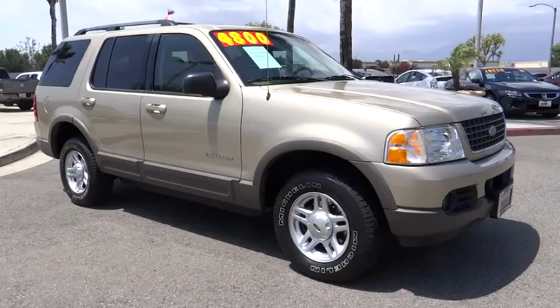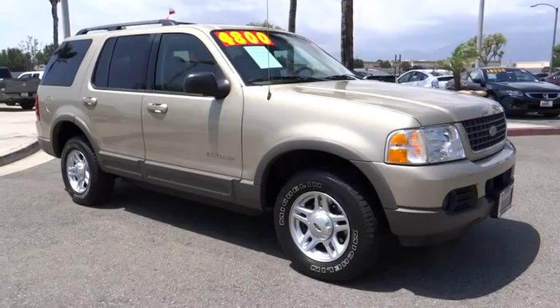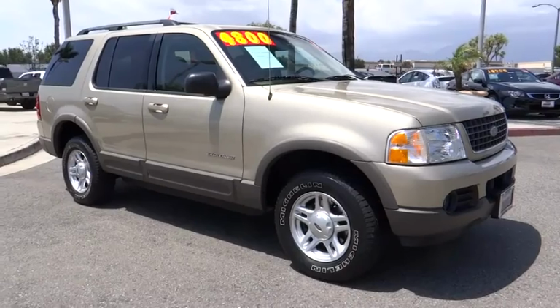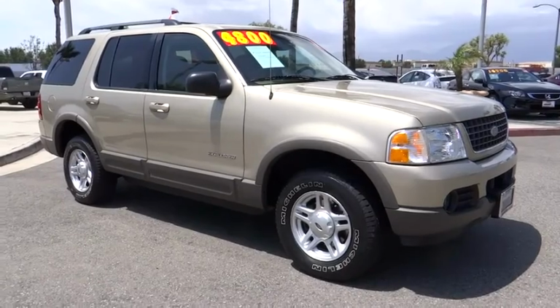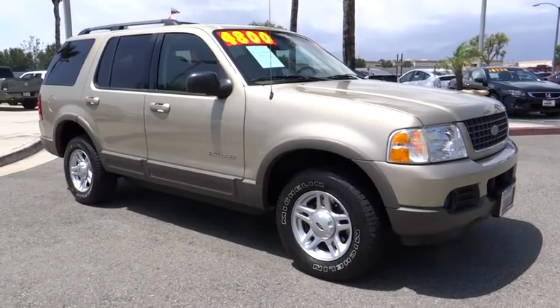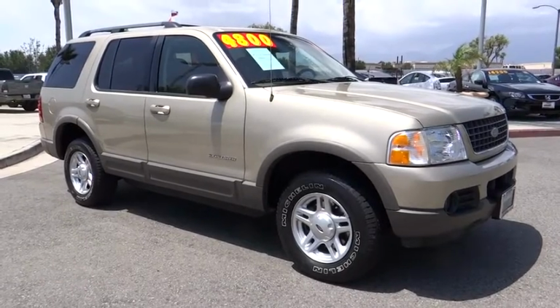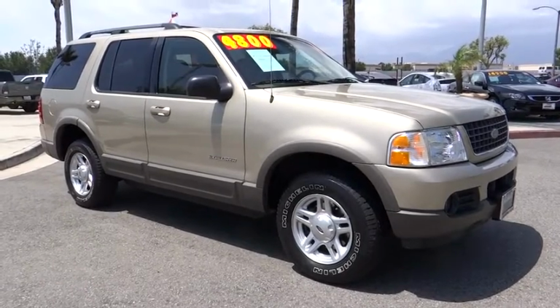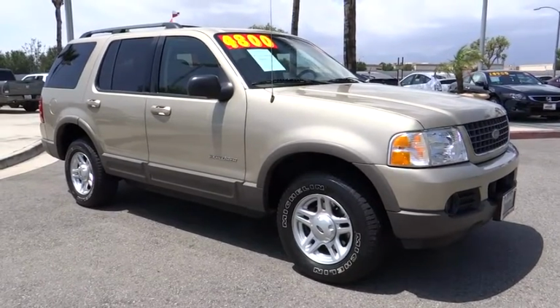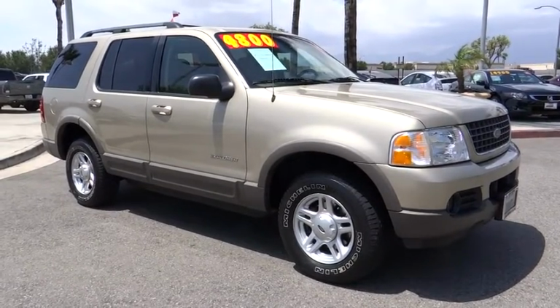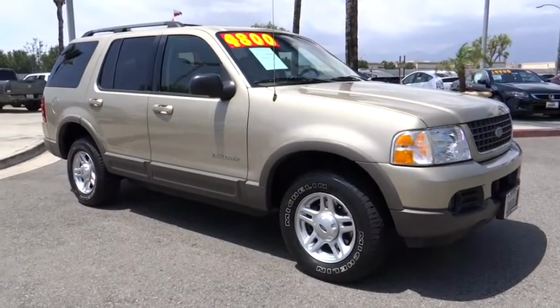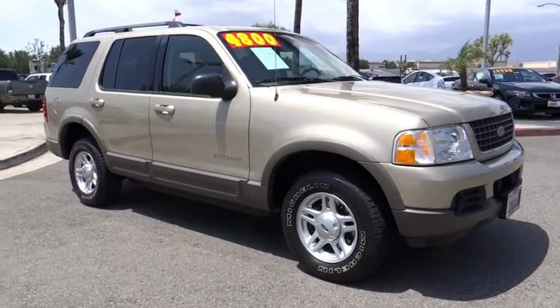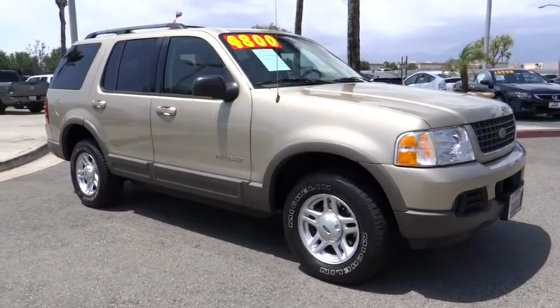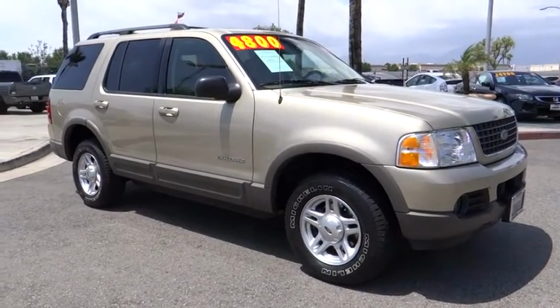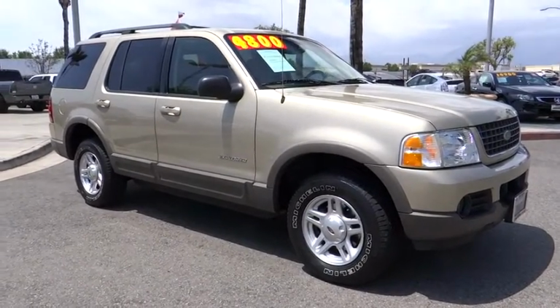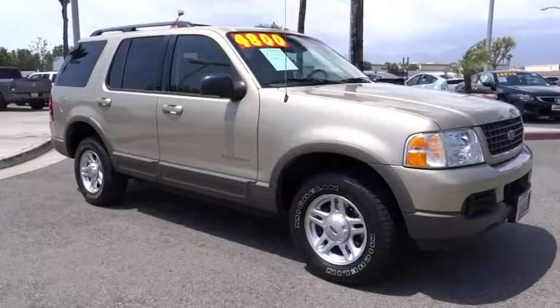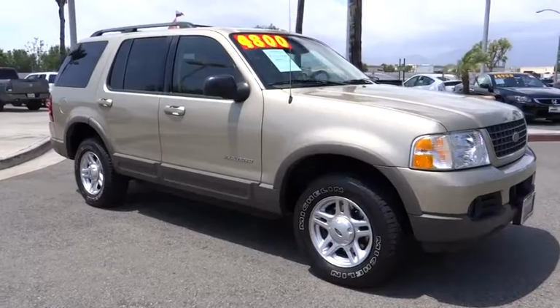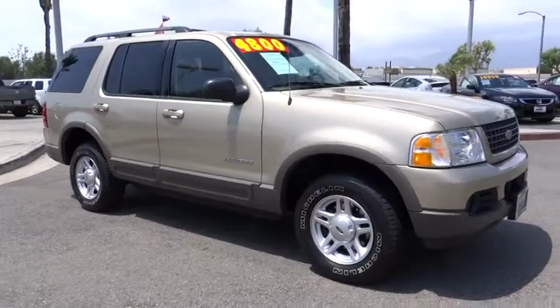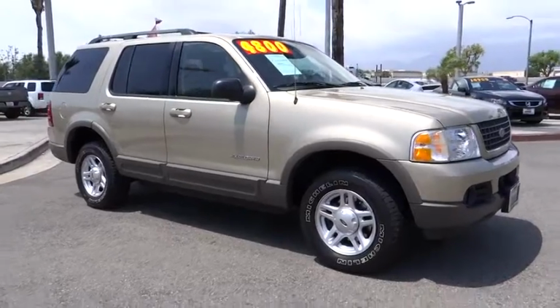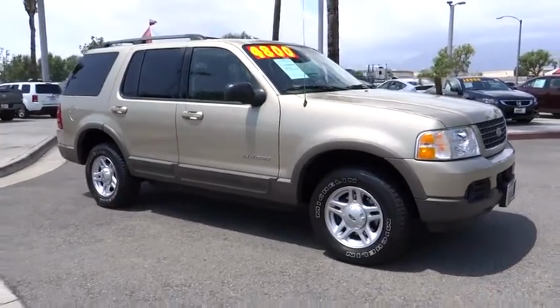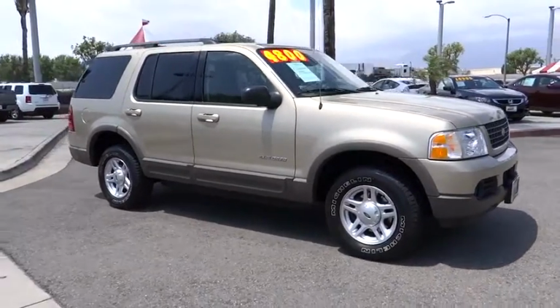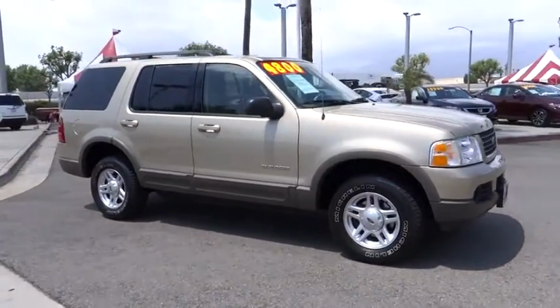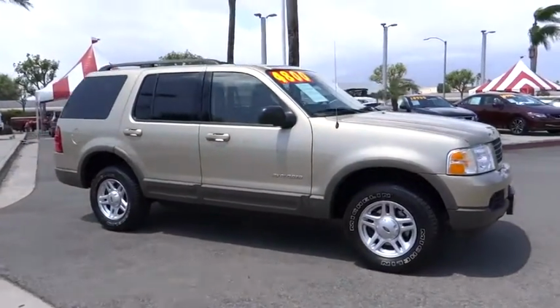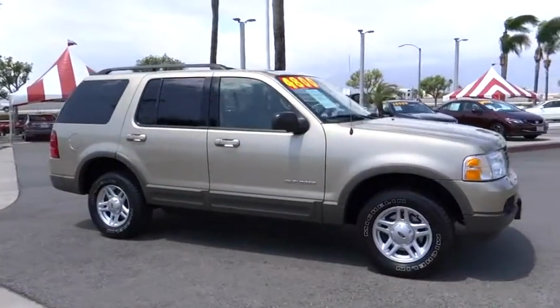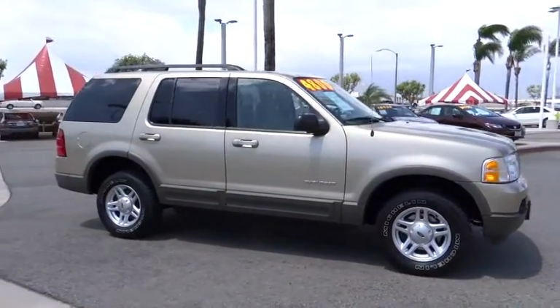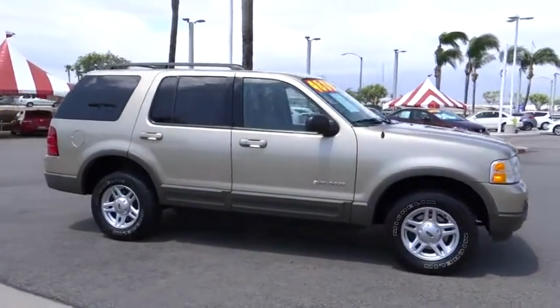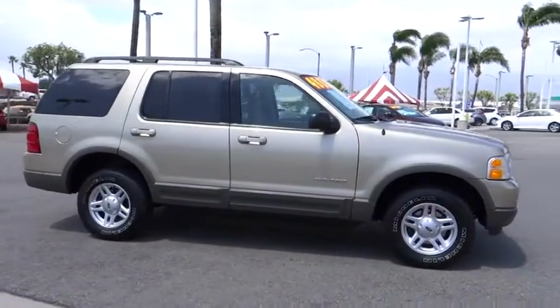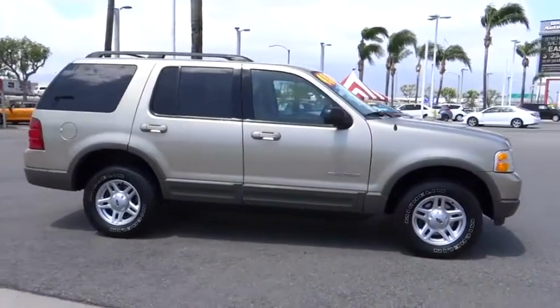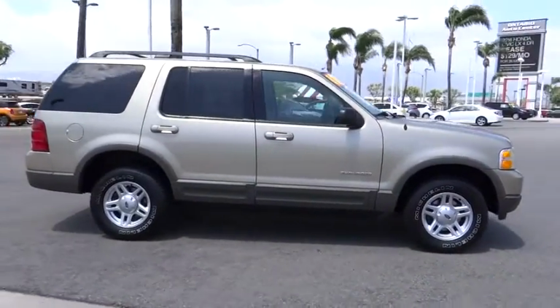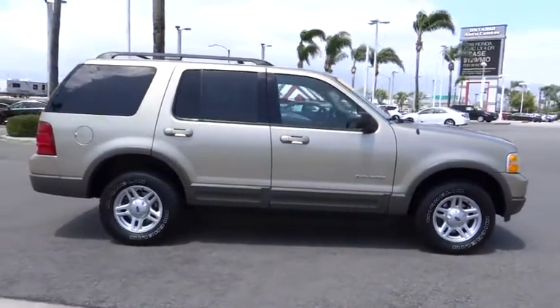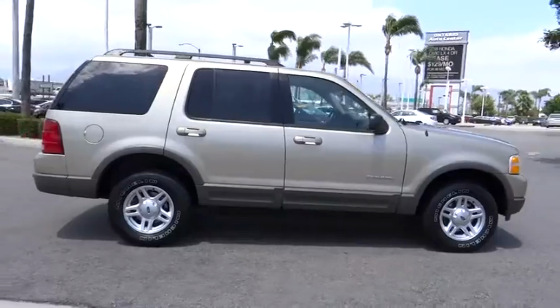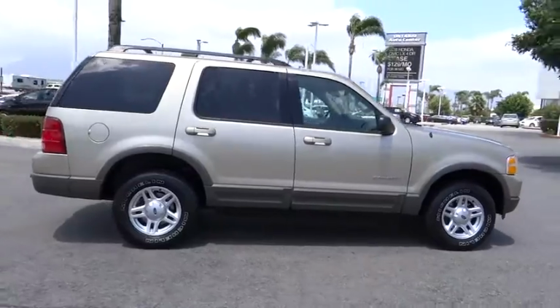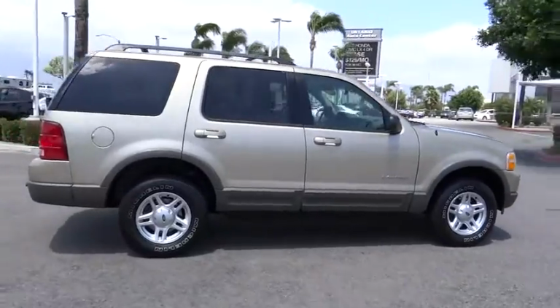The 2002 Ford Explorer. You've got a lot of capabilities to call on in a Ford Explorer. Don't underestimate your choices. This vehicle has less than 105,000 miles.